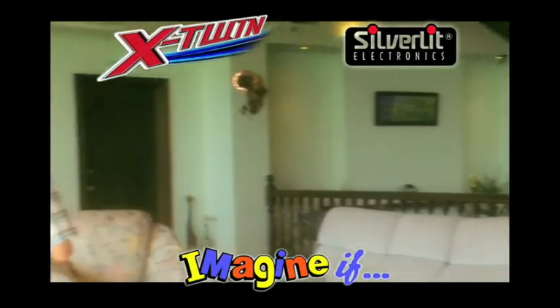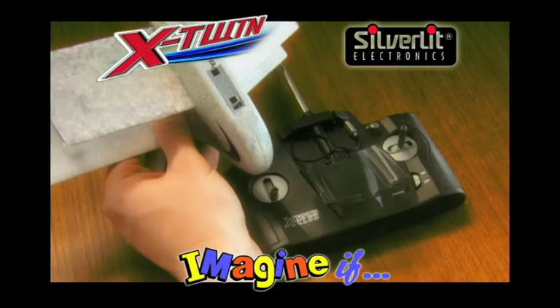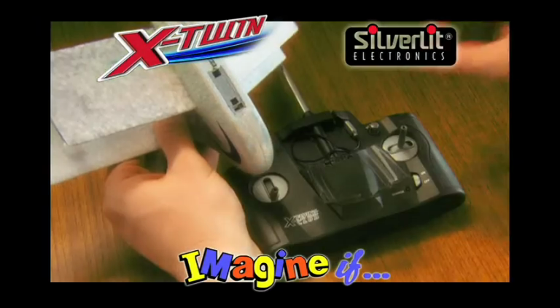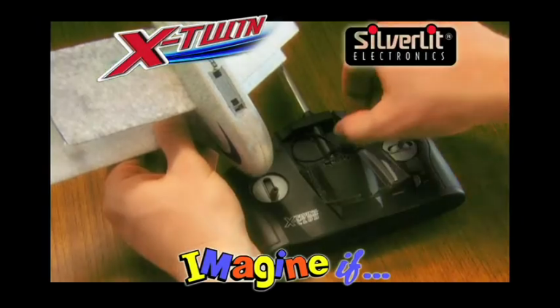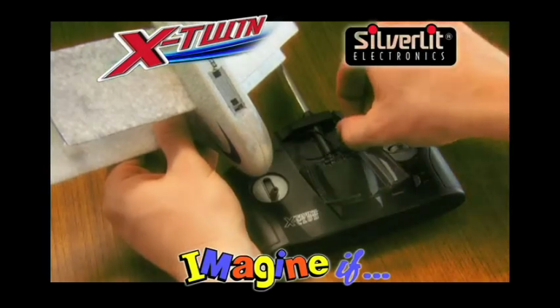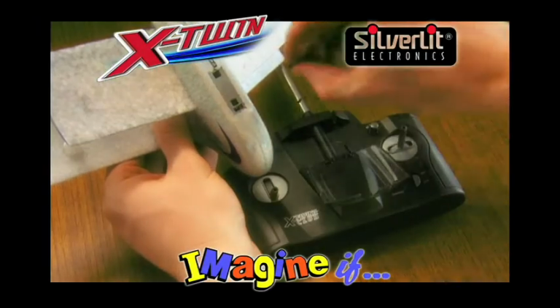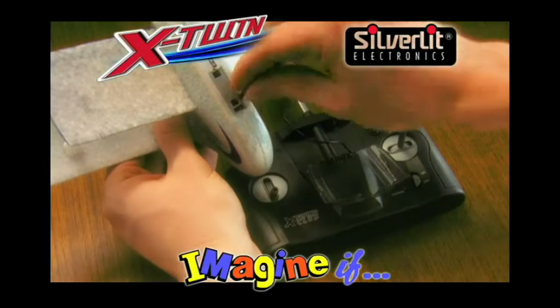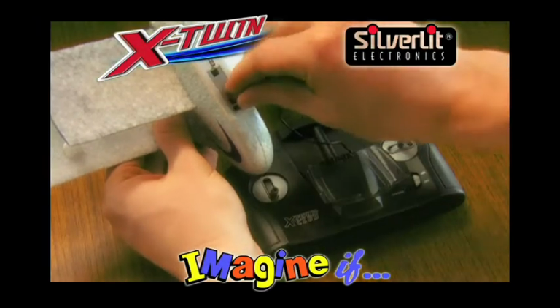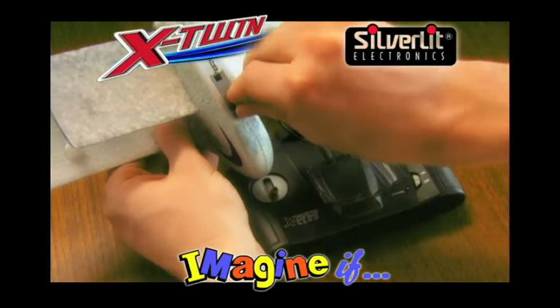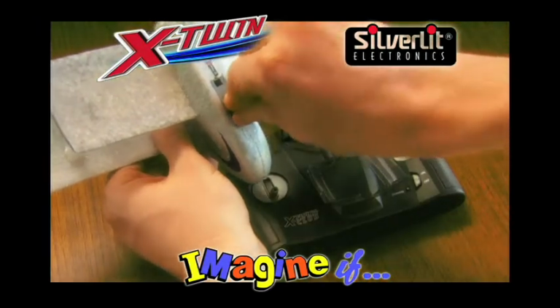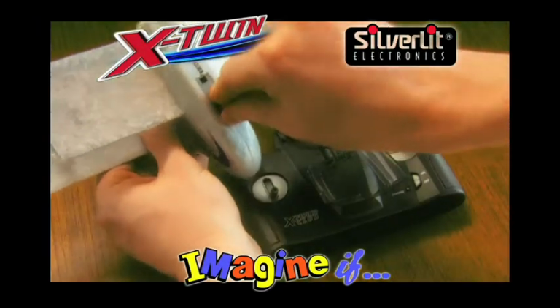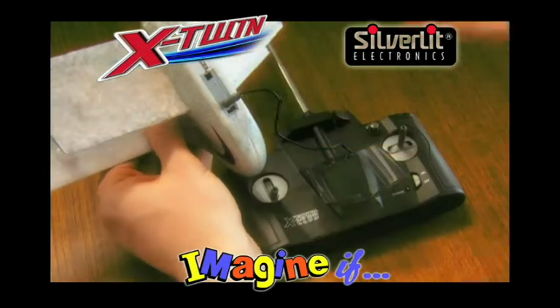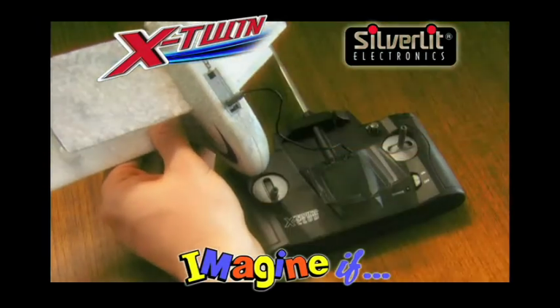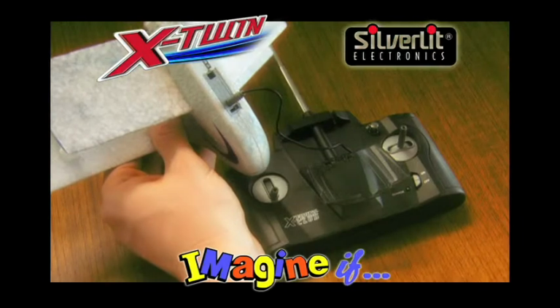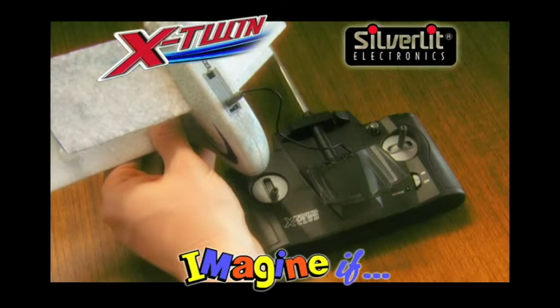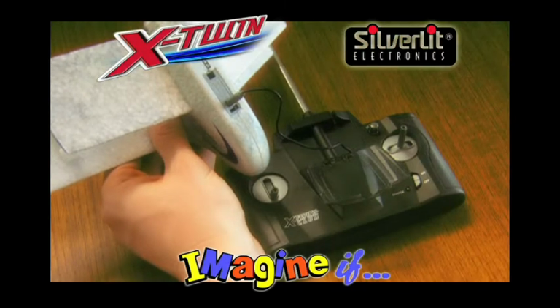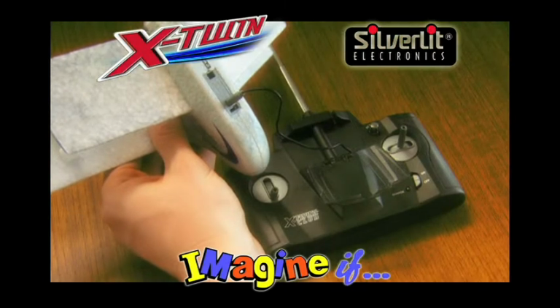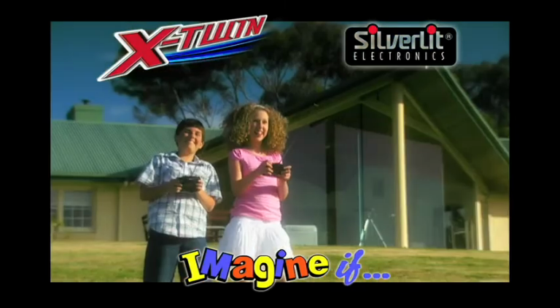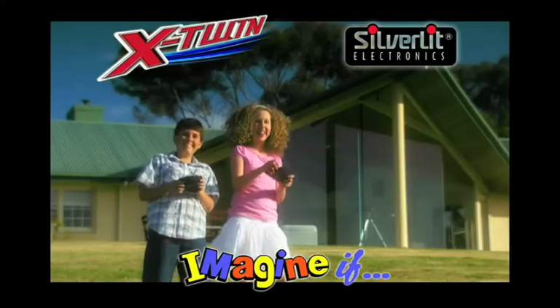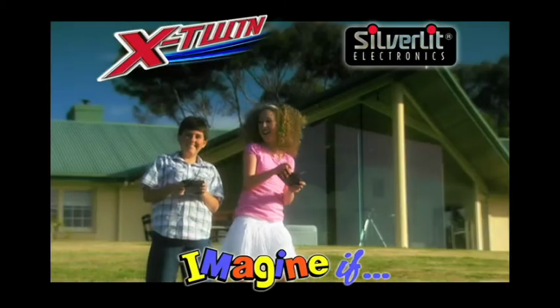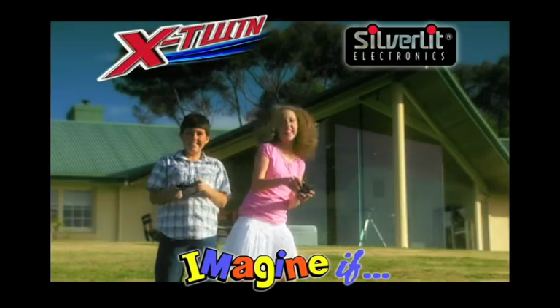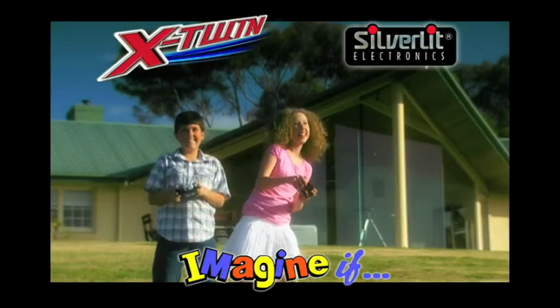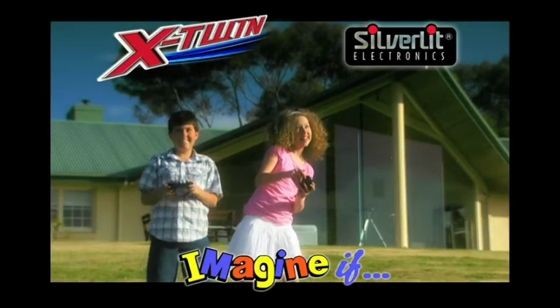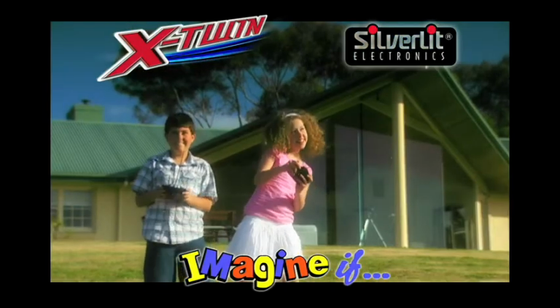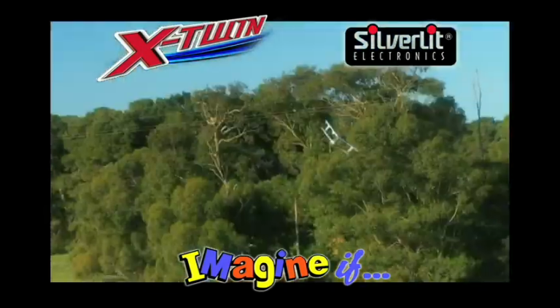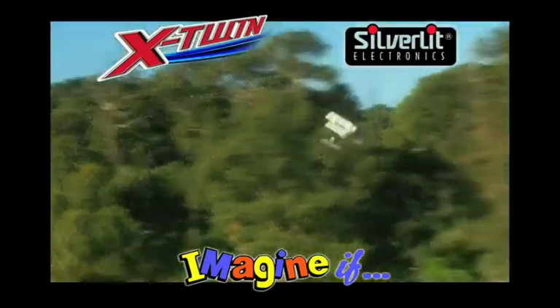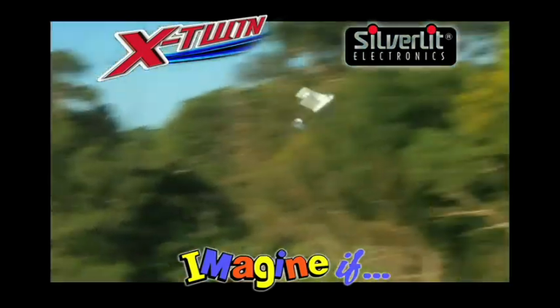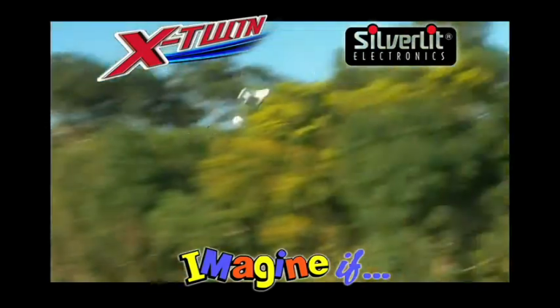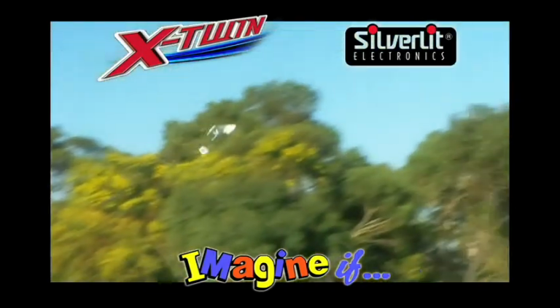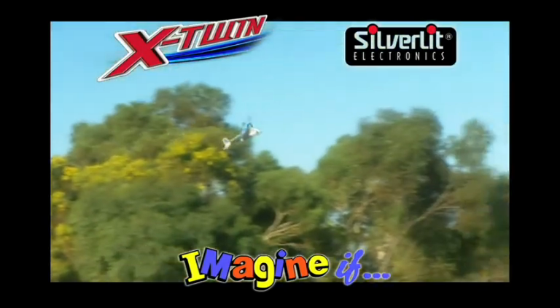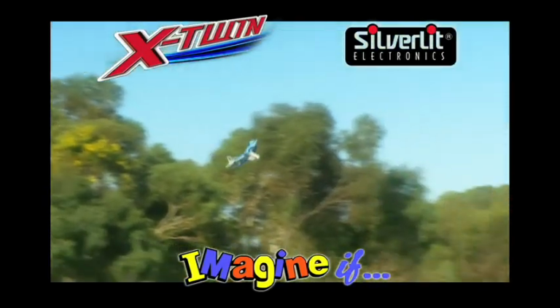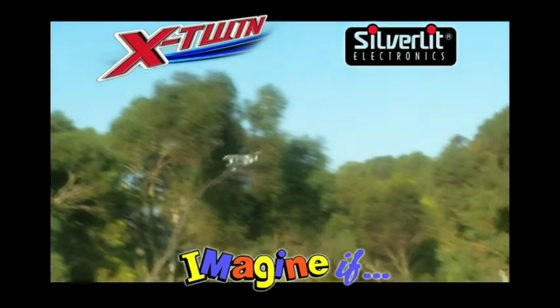With its built-in rechargeable battery, you simply plug it into the handset for quick charging. The X-Twin is built tough, so it'll handle the rough and tumble of those first flights.